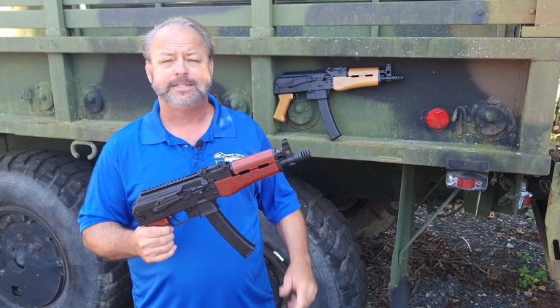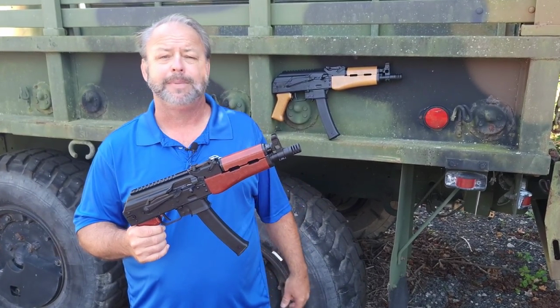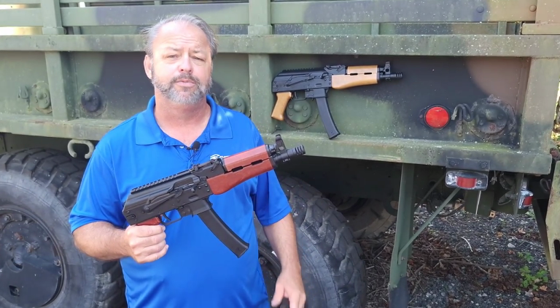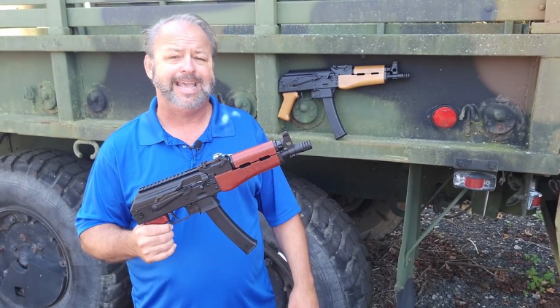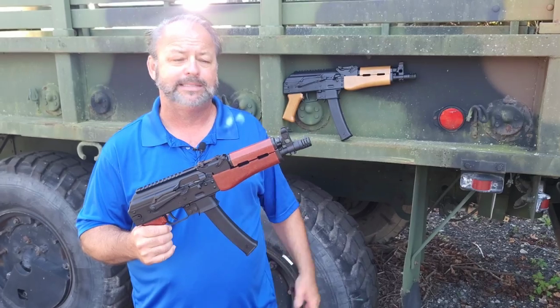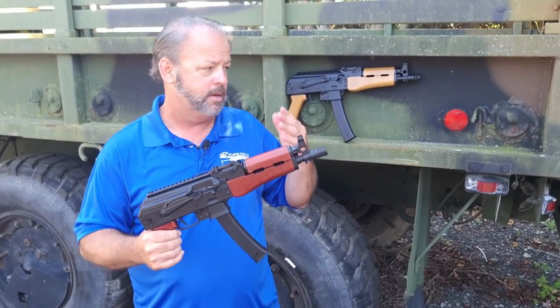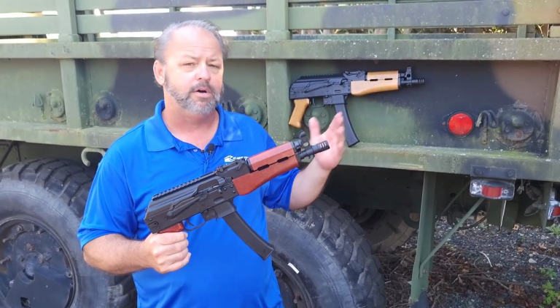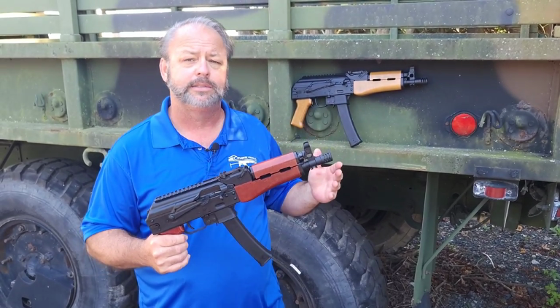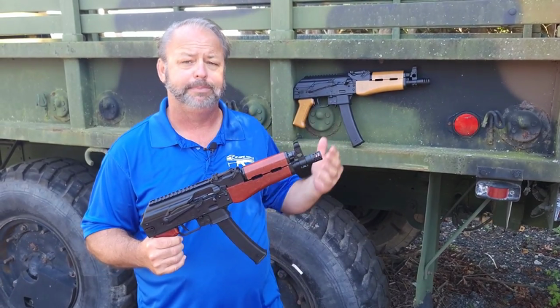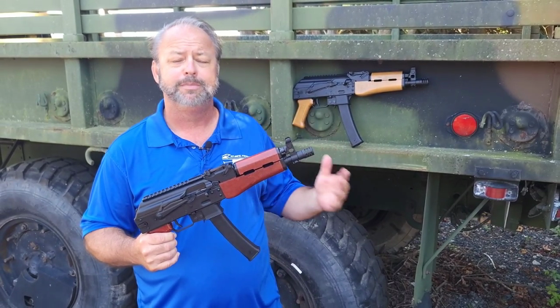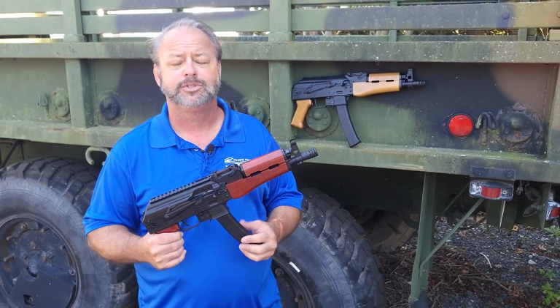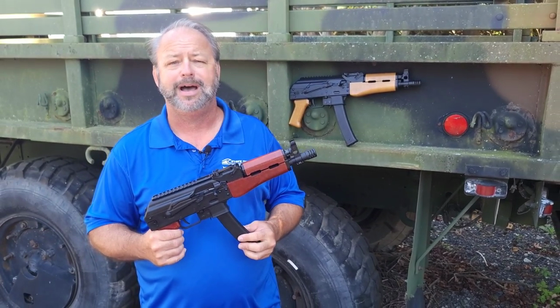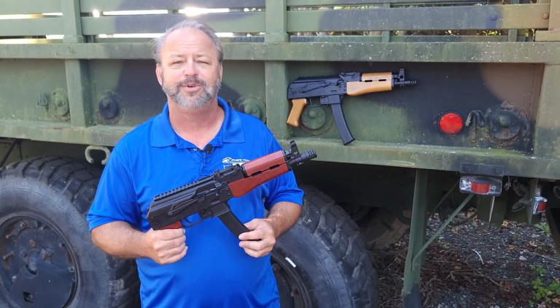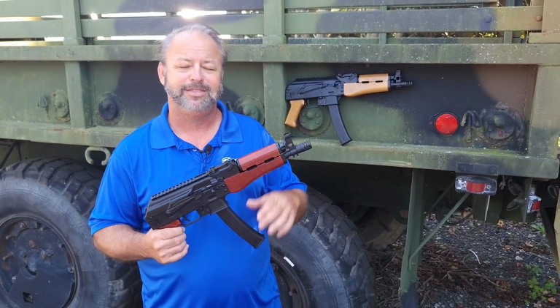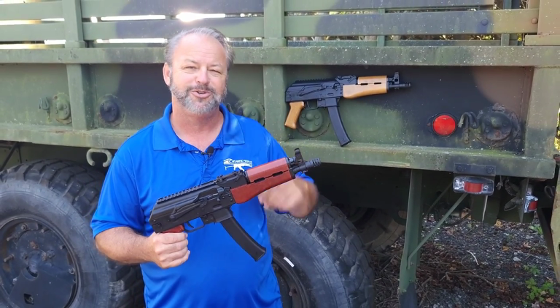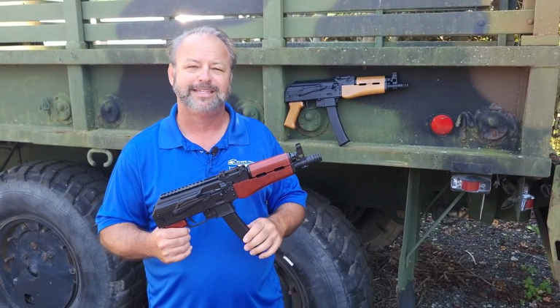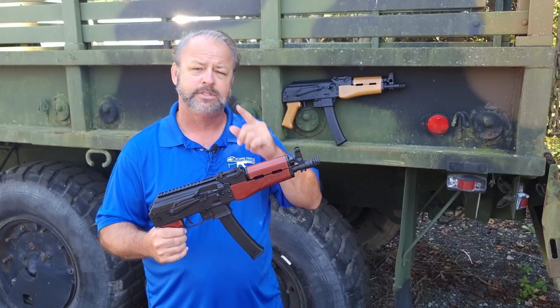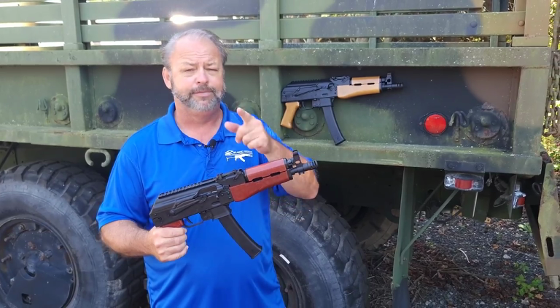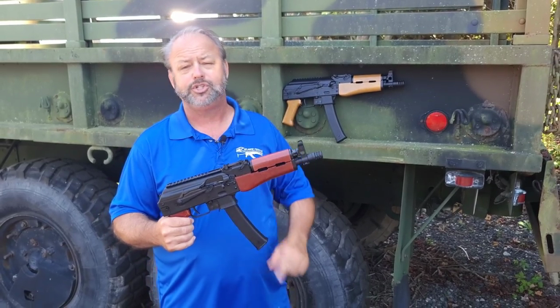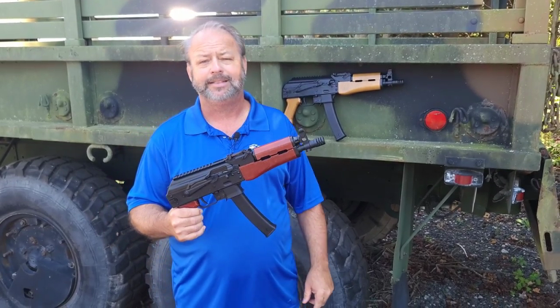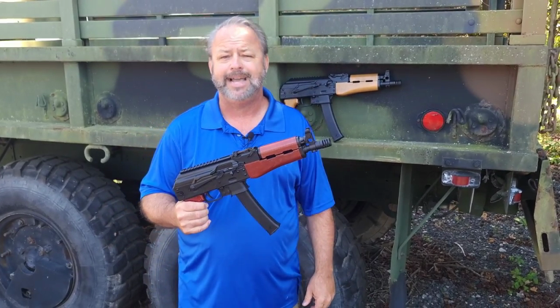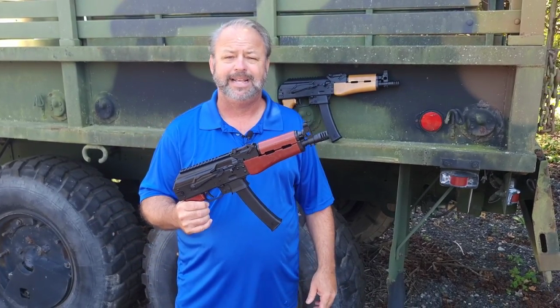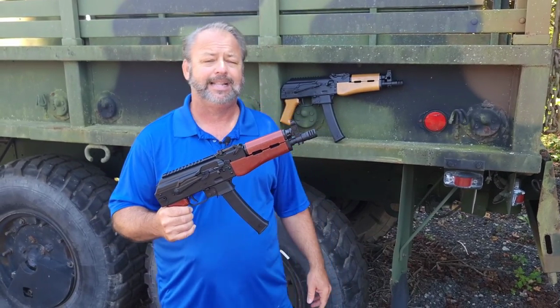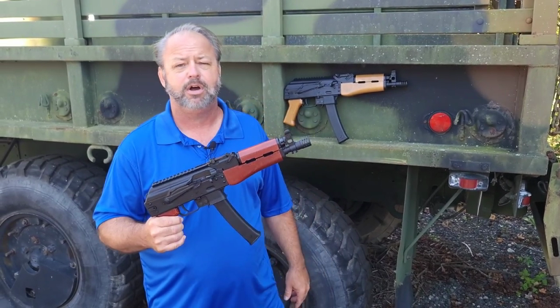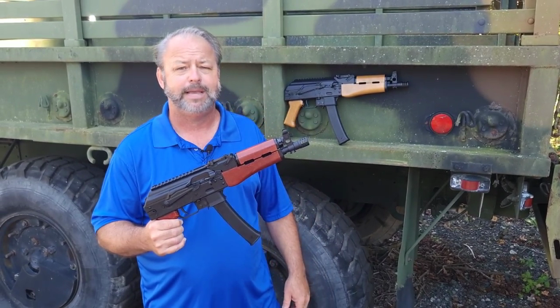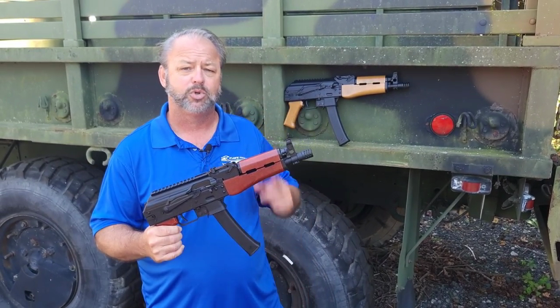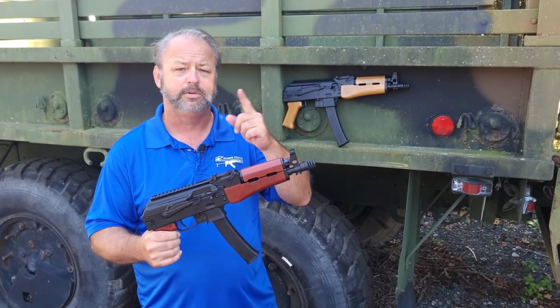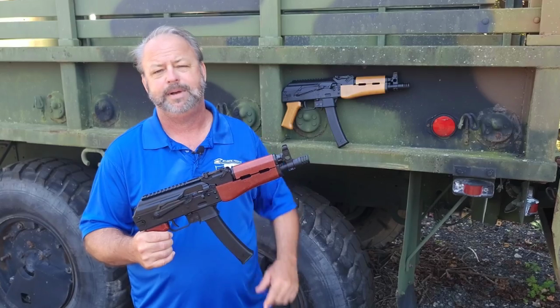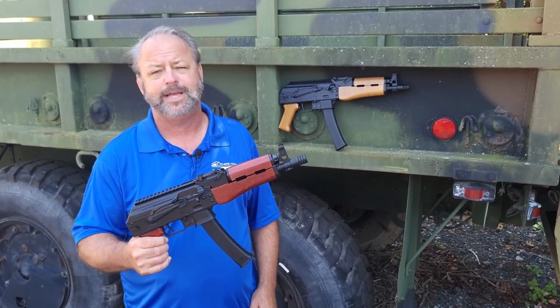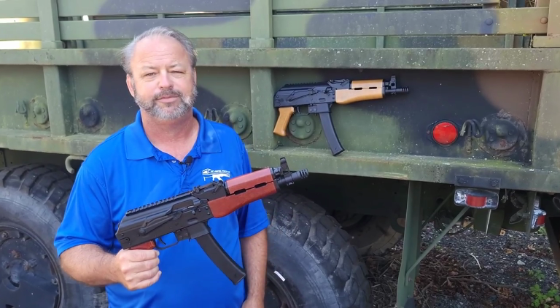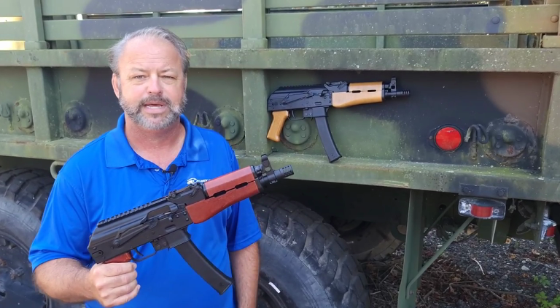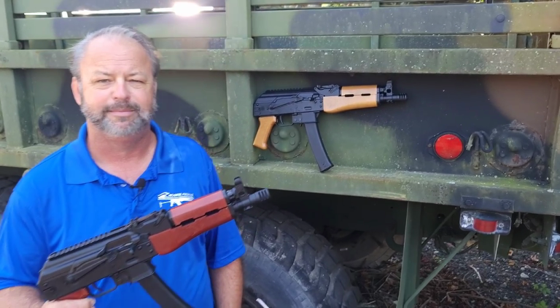Thanks to everybody over at KUSA for offering us a couple of new models to have fun with and show you guys and gals. If you'd like to check out these dynamic Kalashnikov USA products or others, stop by our website at AtlanticFirearms.com.